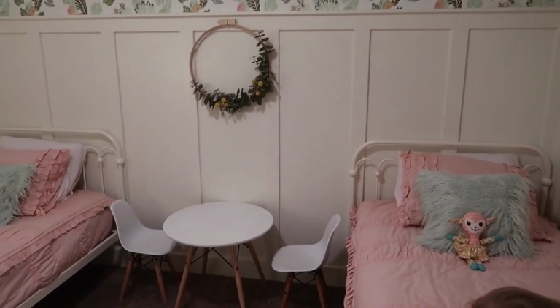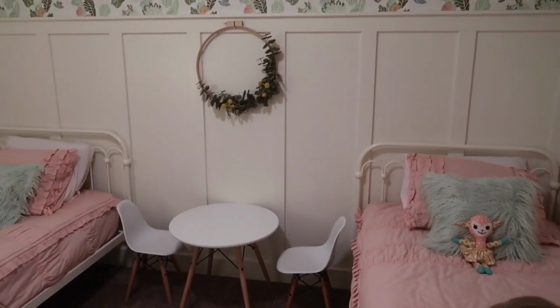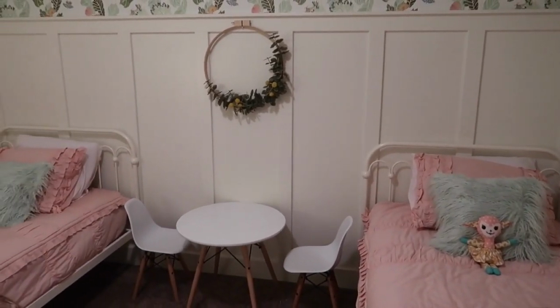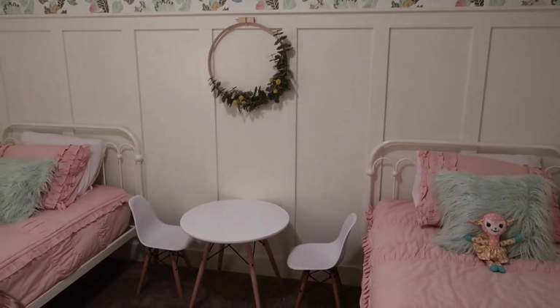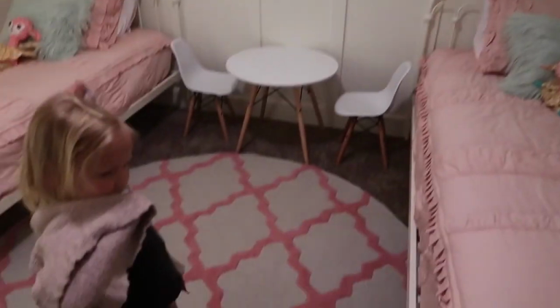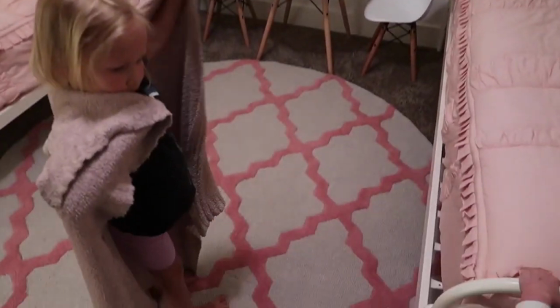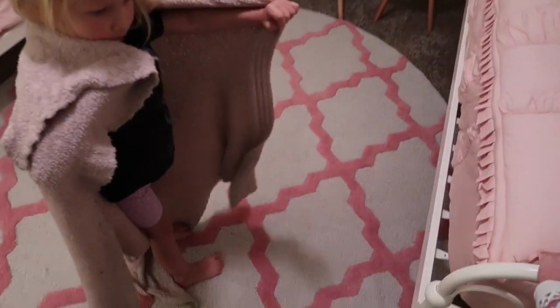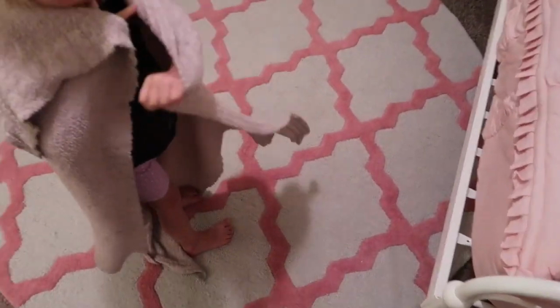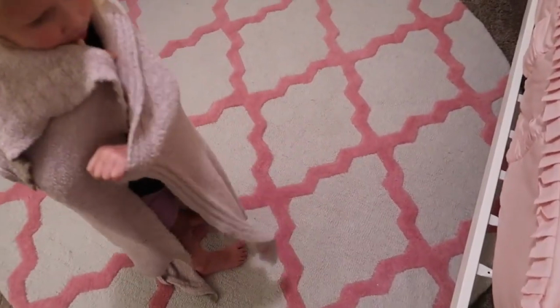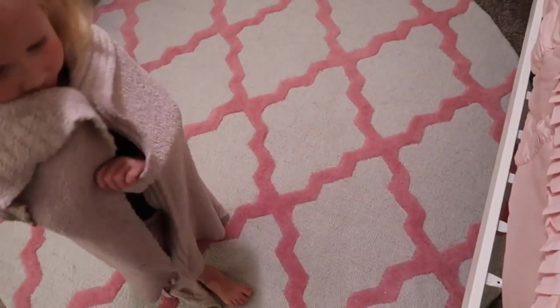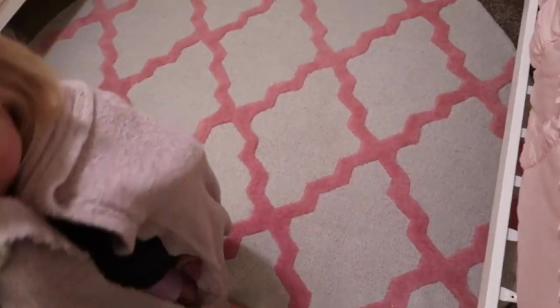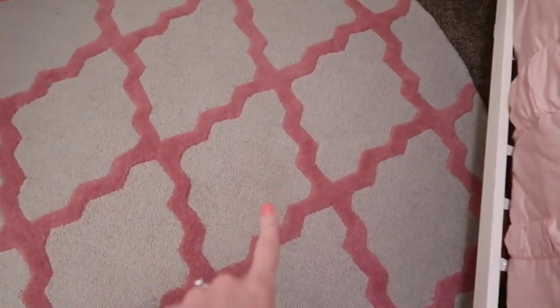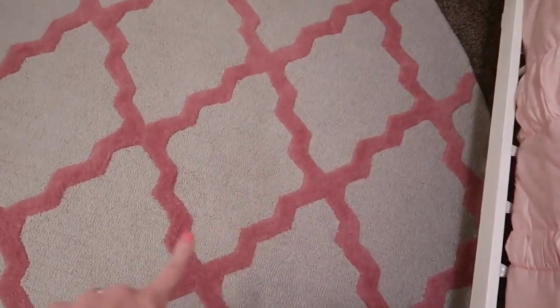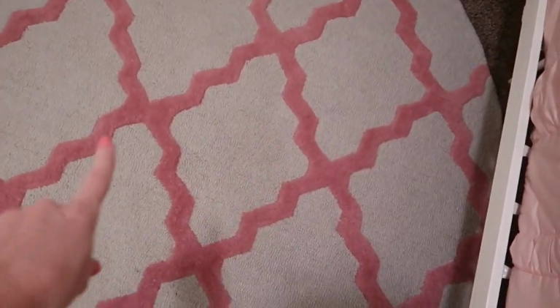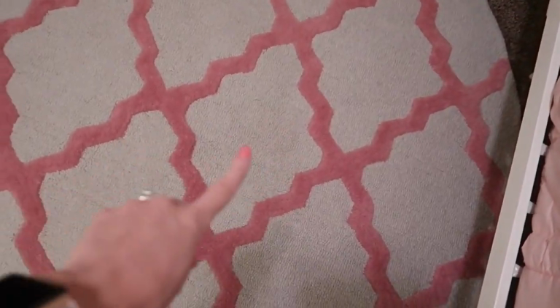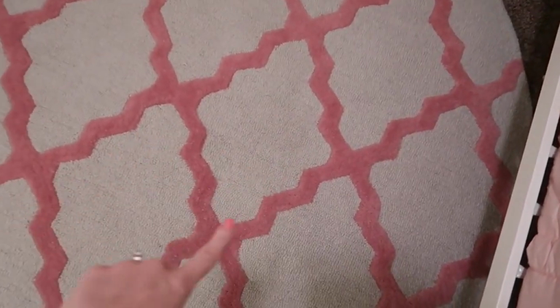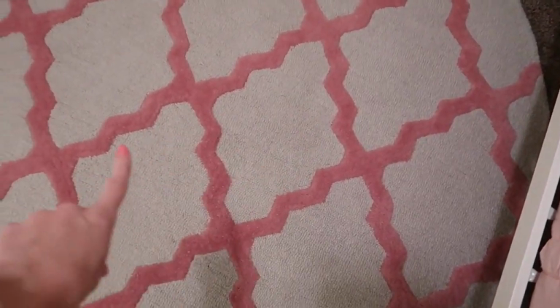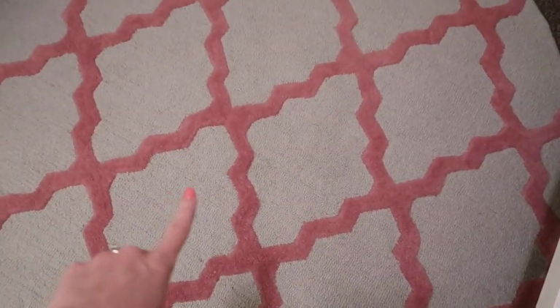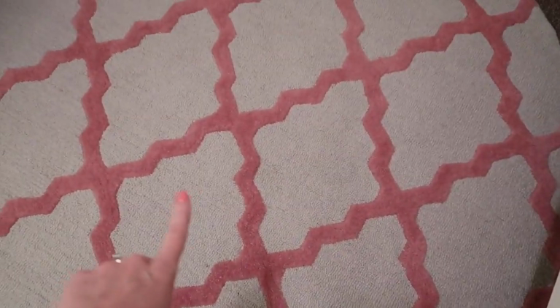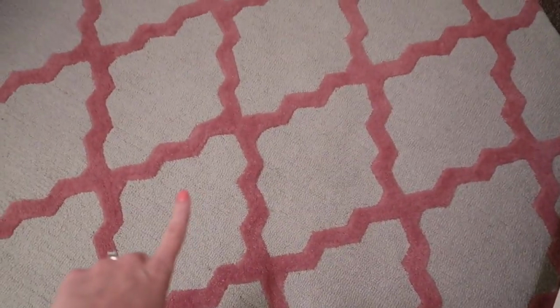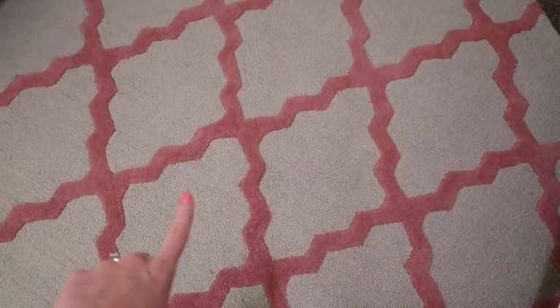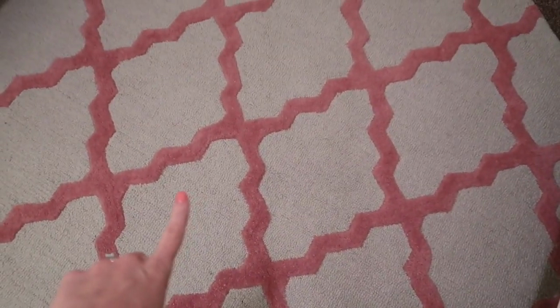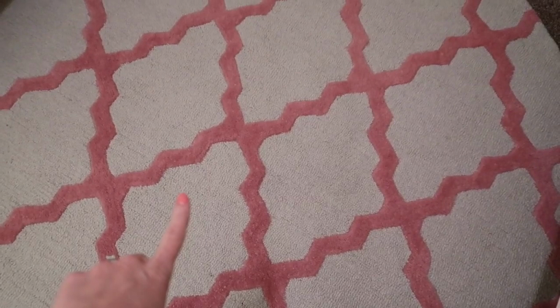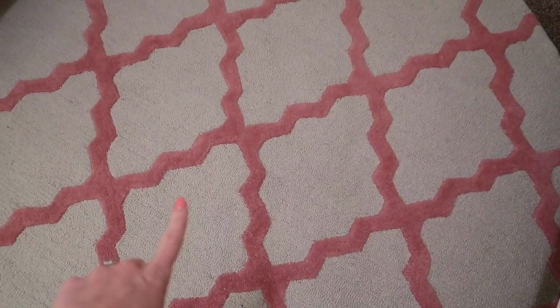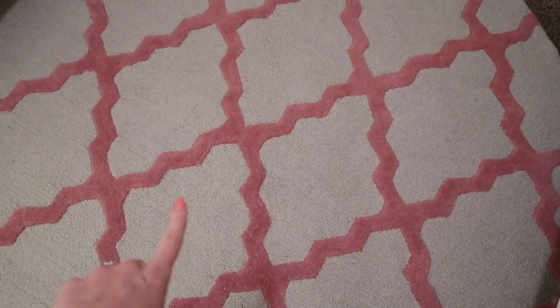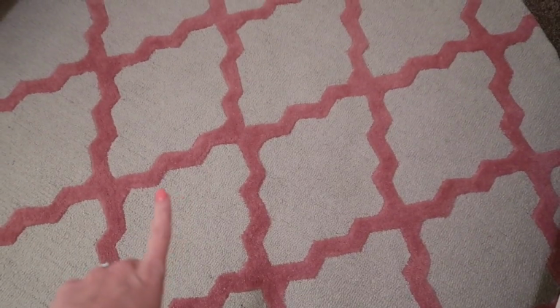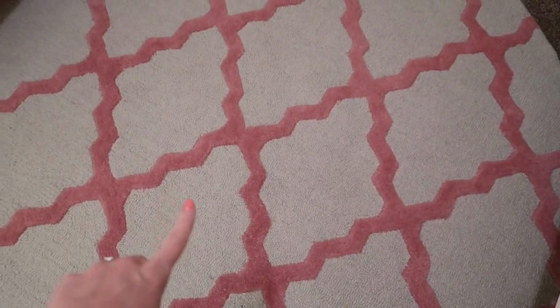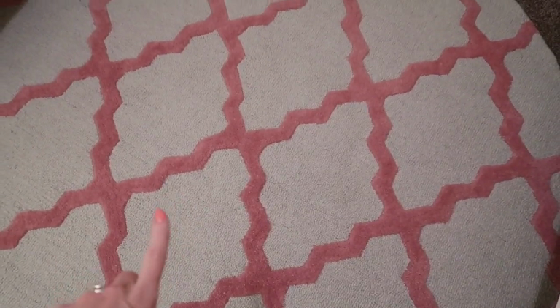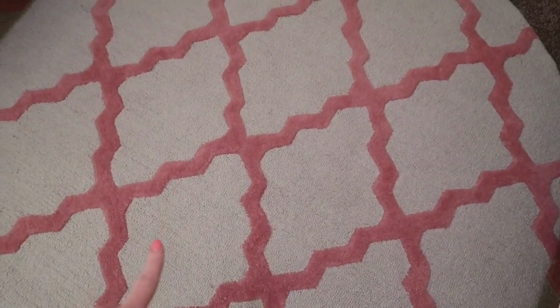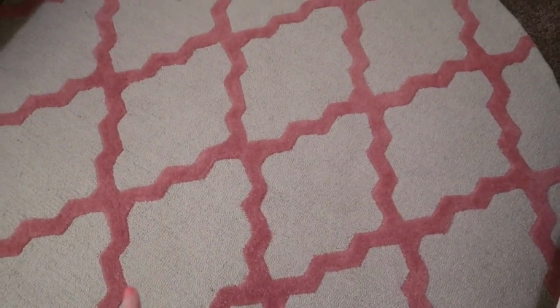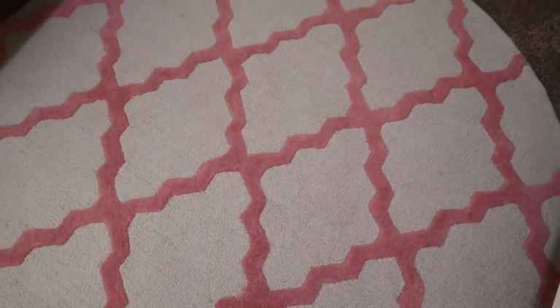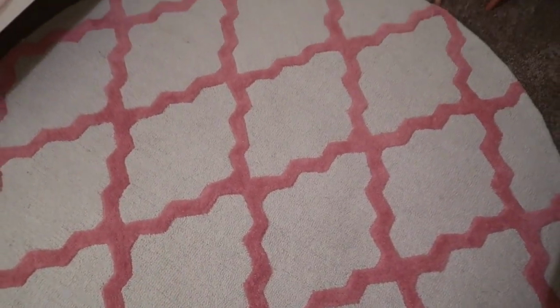A lot of this stuff you've already seen. I got this rug probably like a year ago and I've been saving it — it's from Rugs USA. We love it!